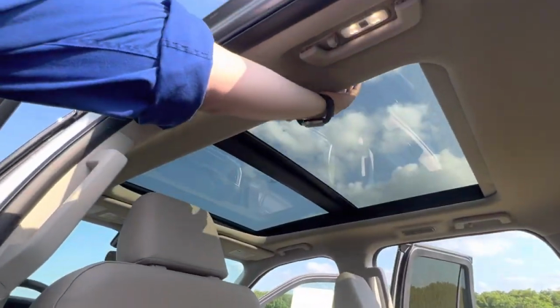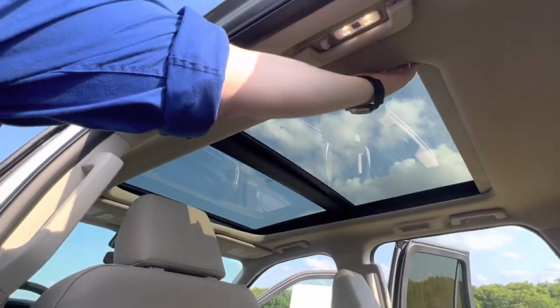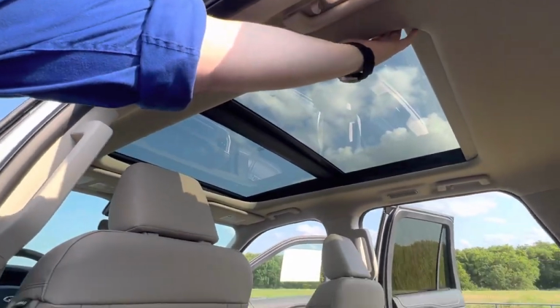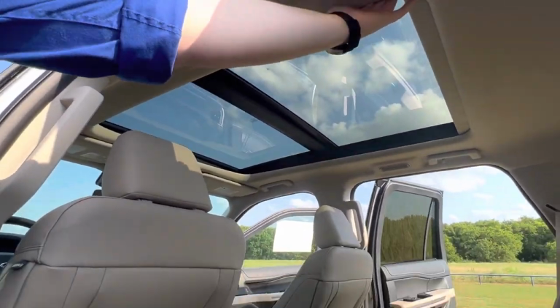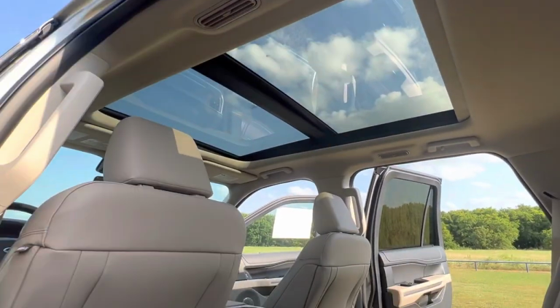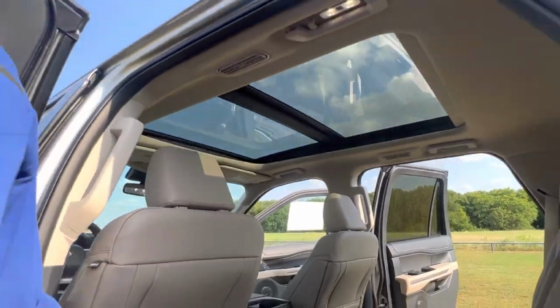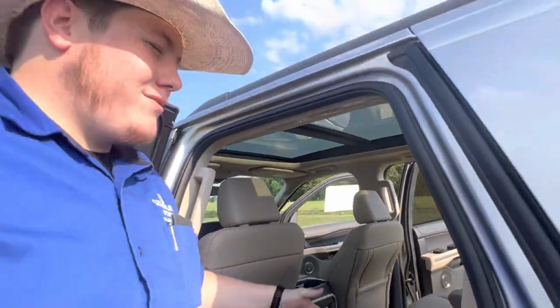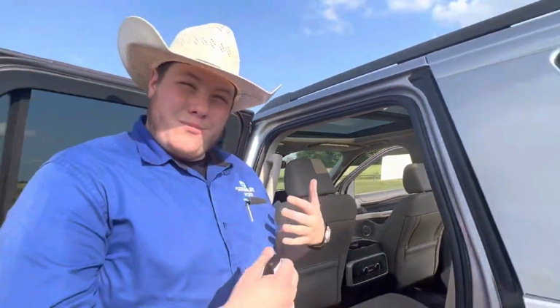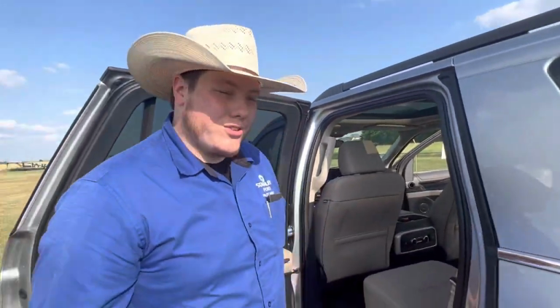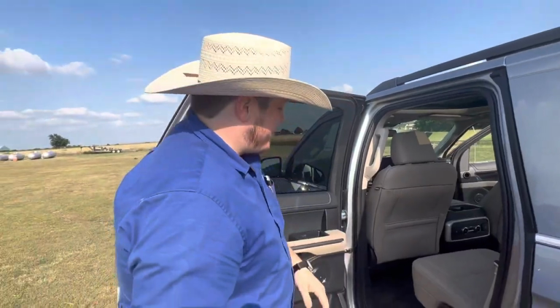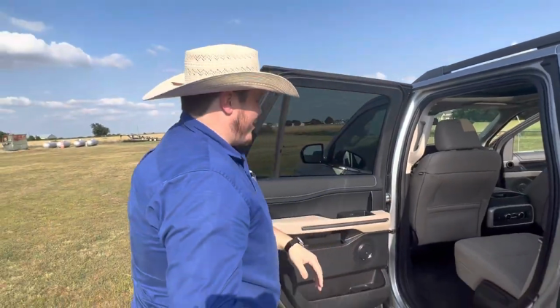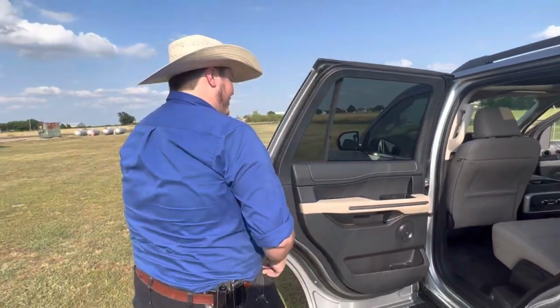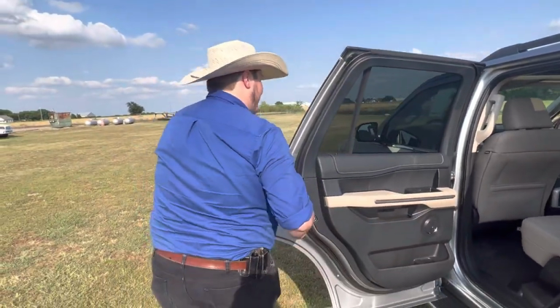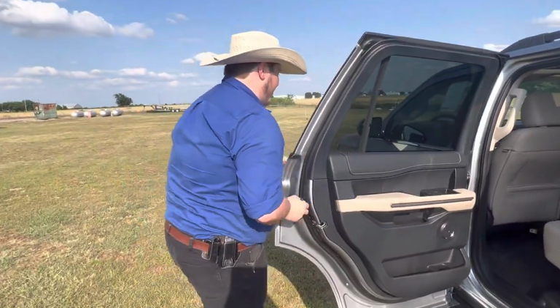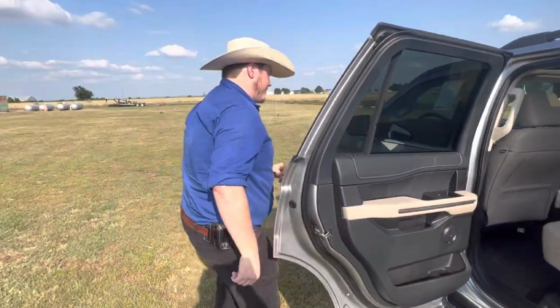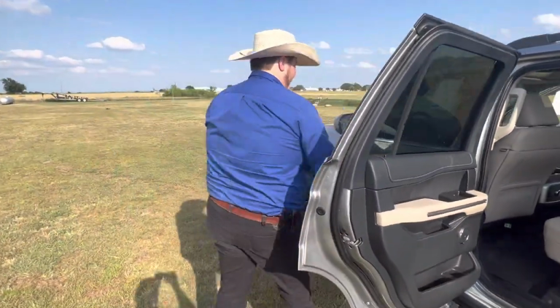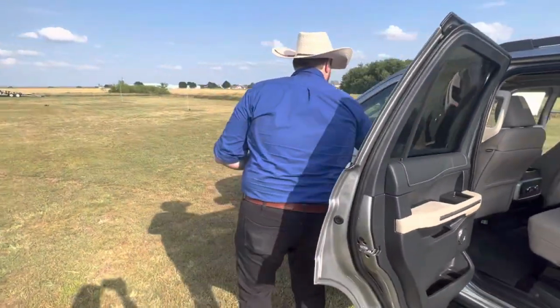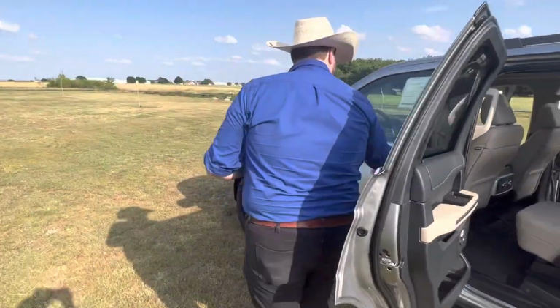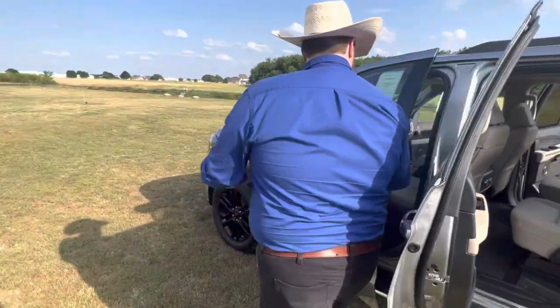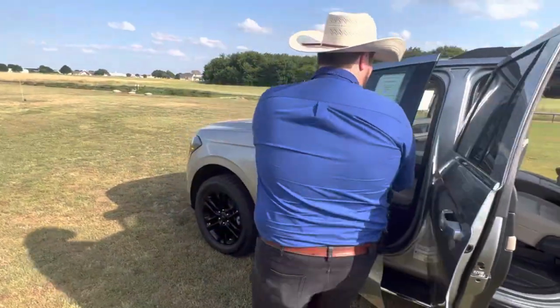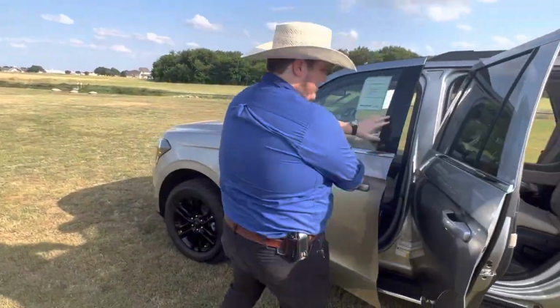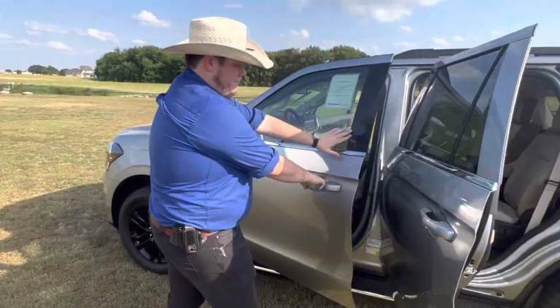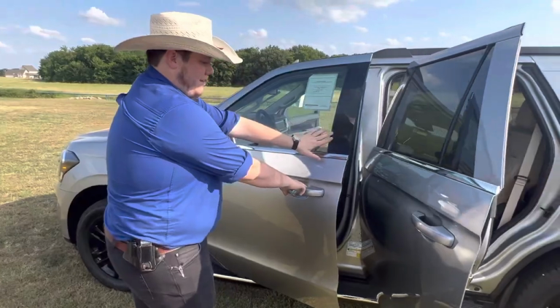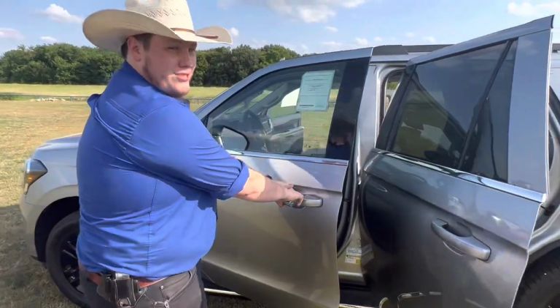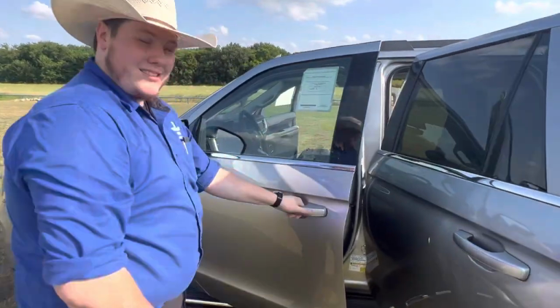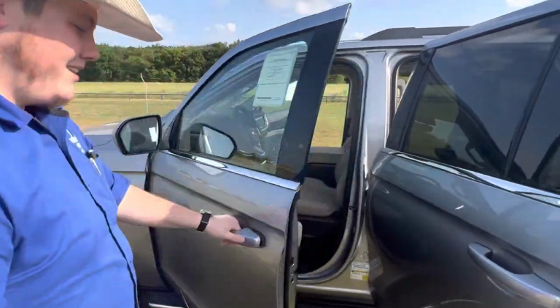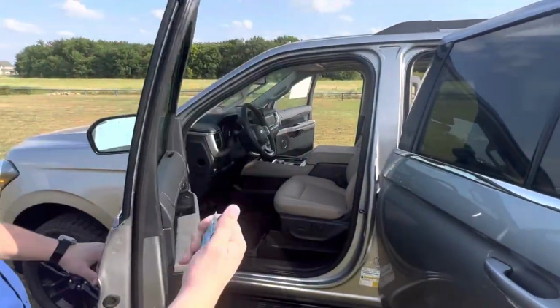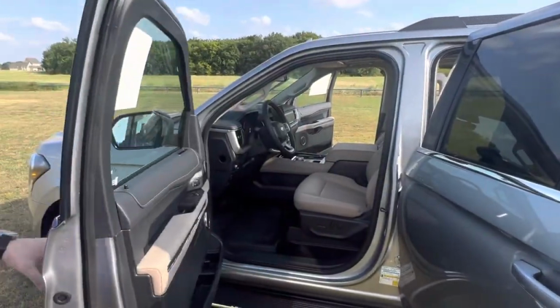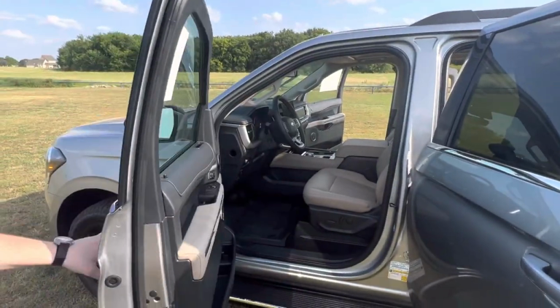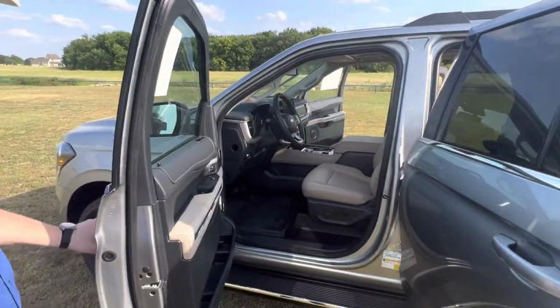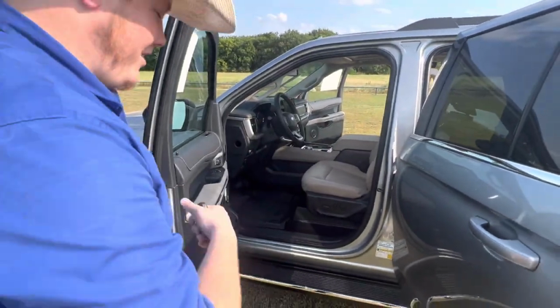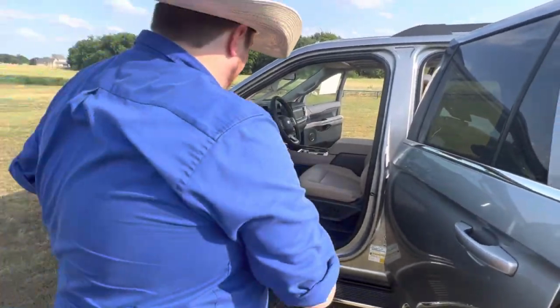The panoramic sunroof goes all the way back to the second row, and it just gives this thing more of a luxurious feel. Coming around here to this side, you've got your keyless entry pad right here, which is nice in case your key fob ever dies and for some reason you need to get in the car.